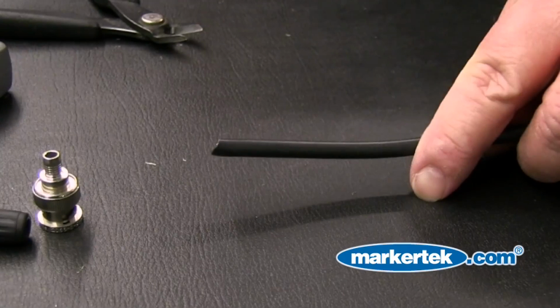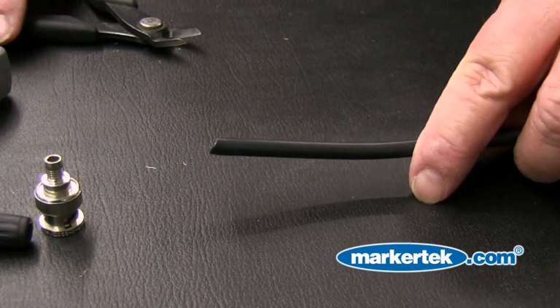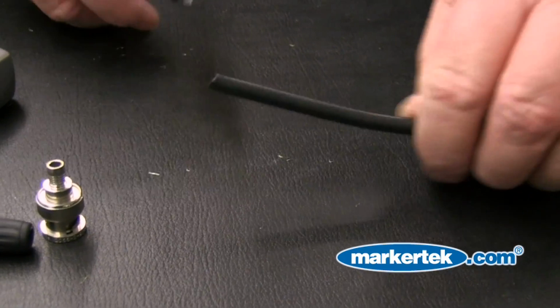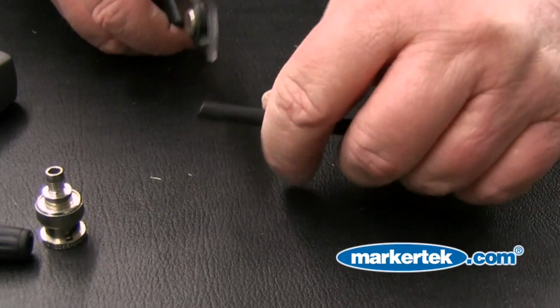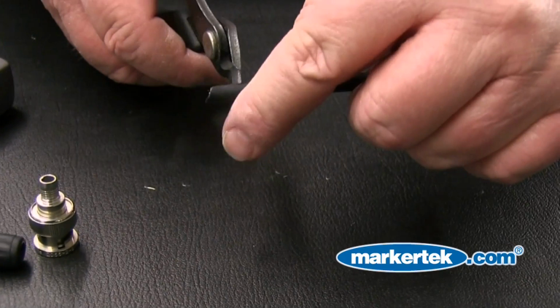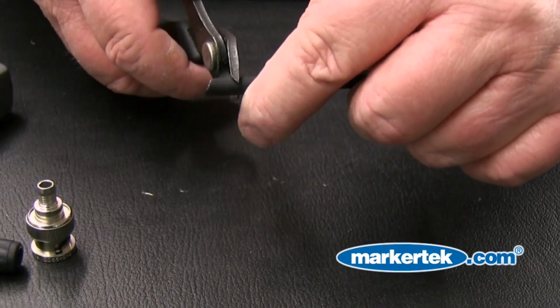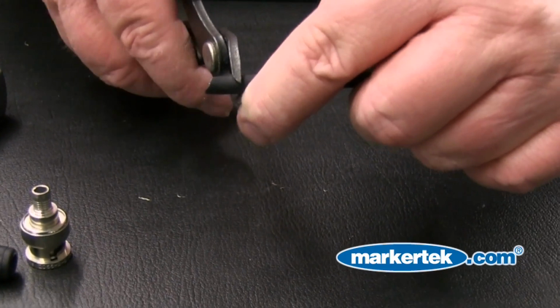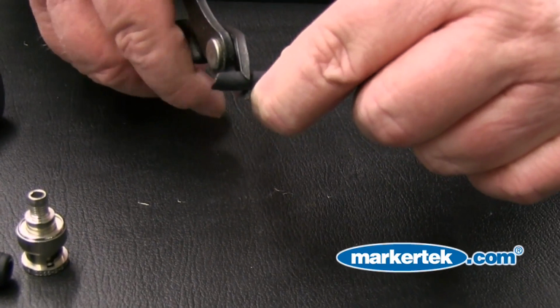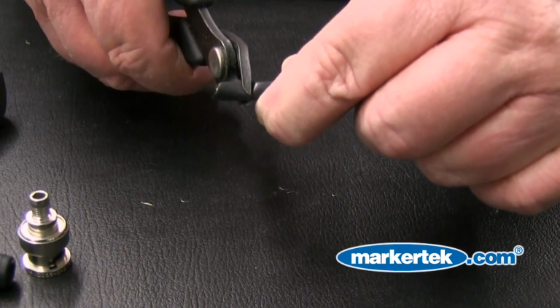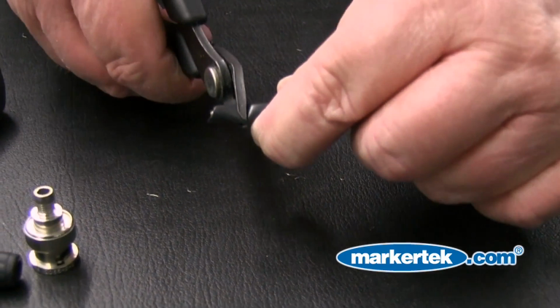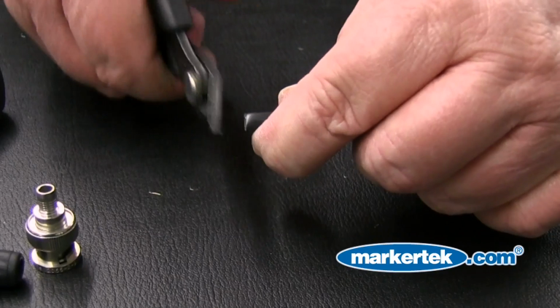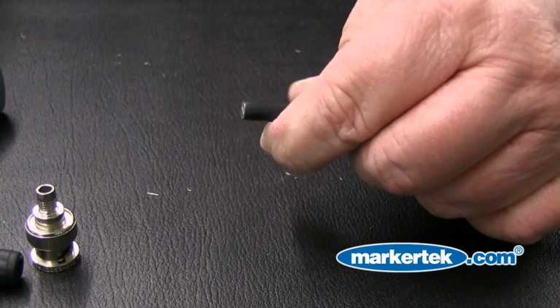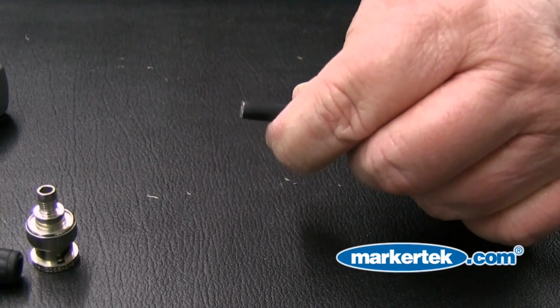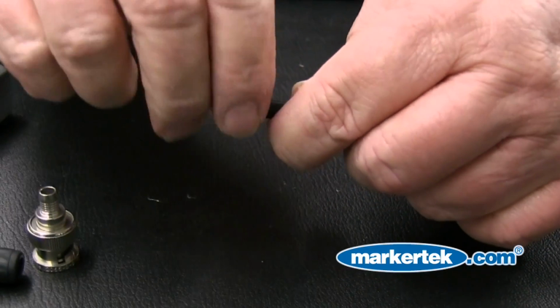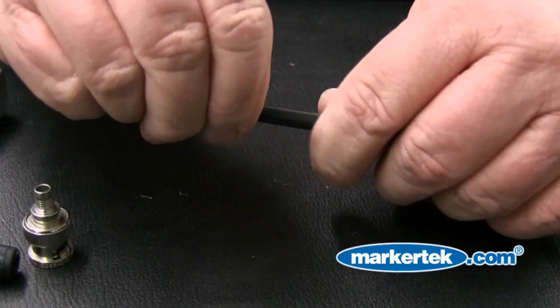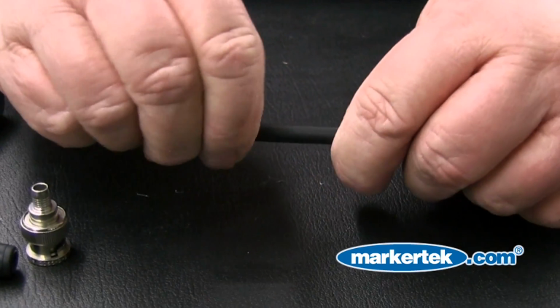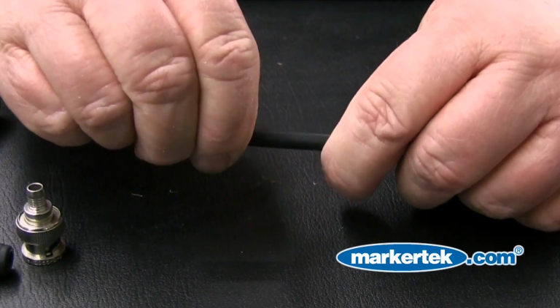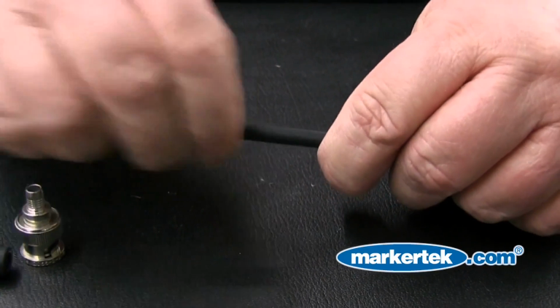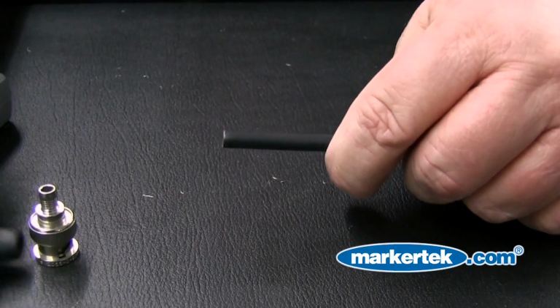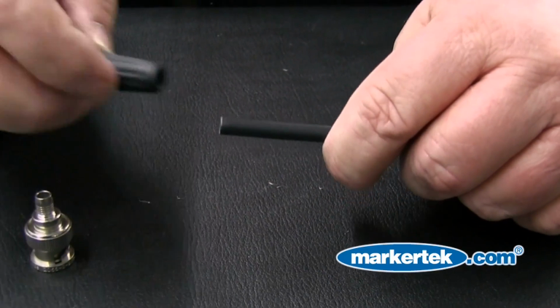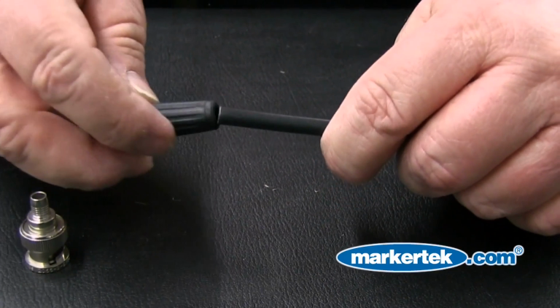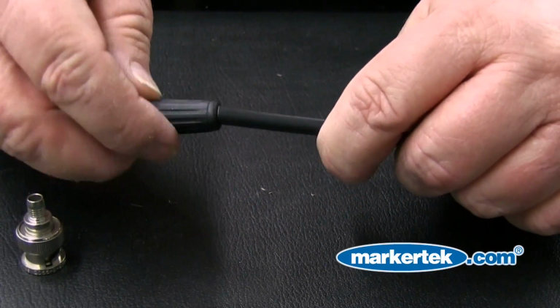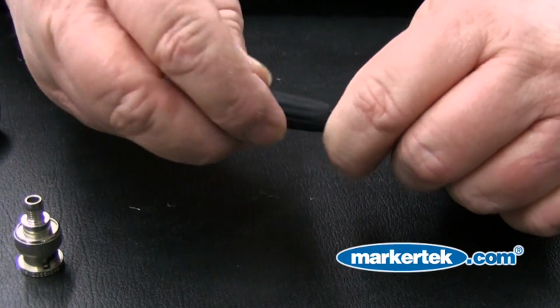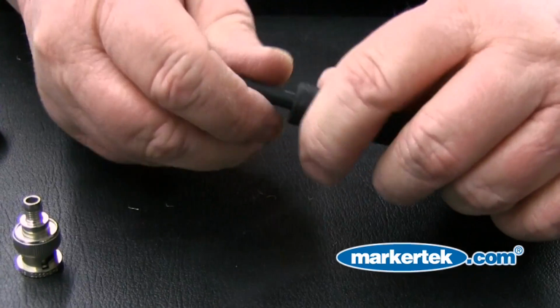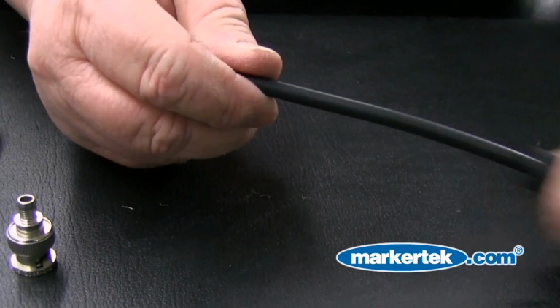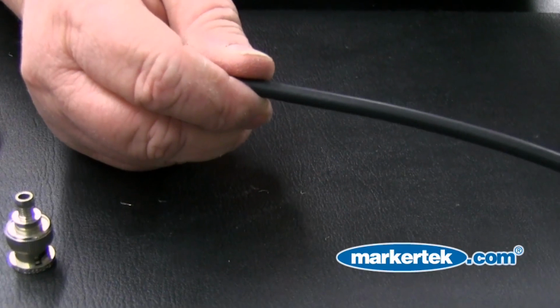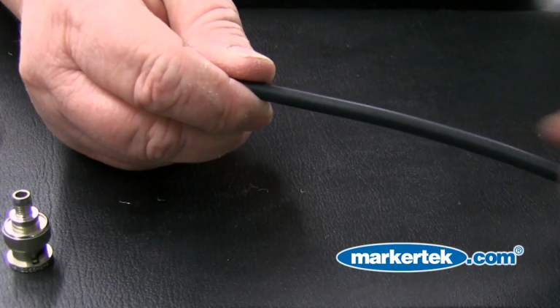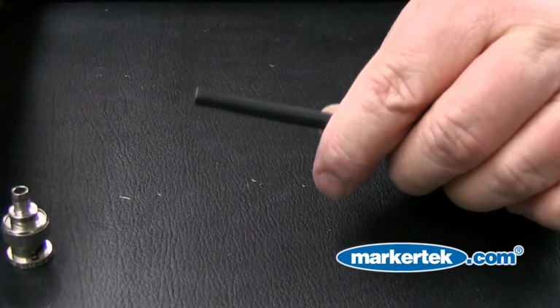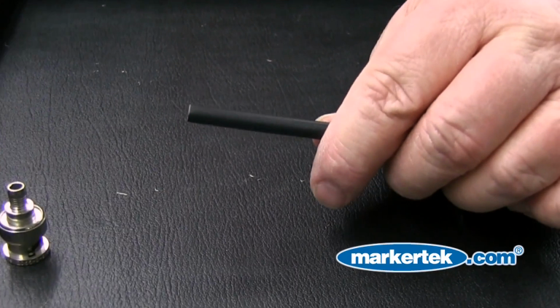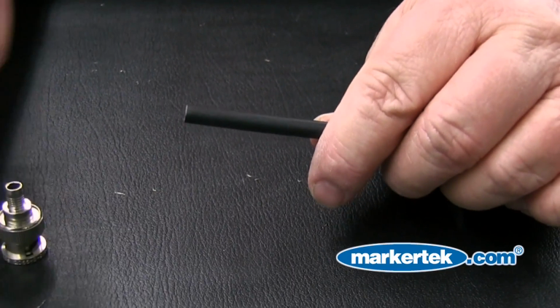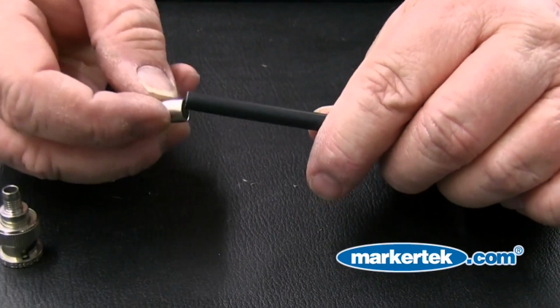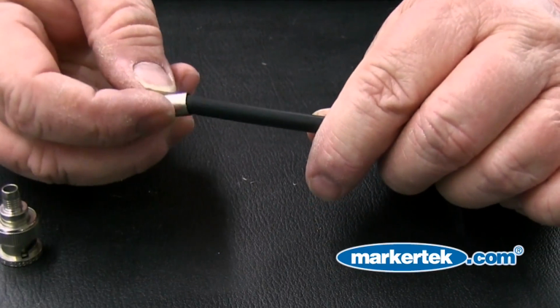Step 1: Evenly trim the cable to be terminated. This will ensure the connector fits properly for a good termination. Step 2: Slide the boot over the cable and then slide on the crimp sleeve.